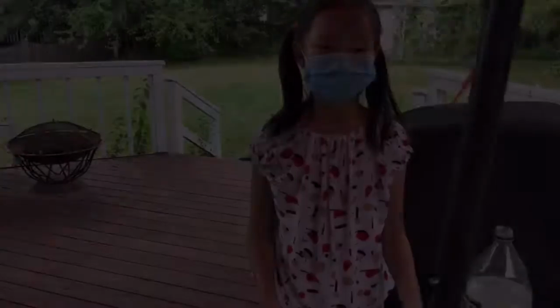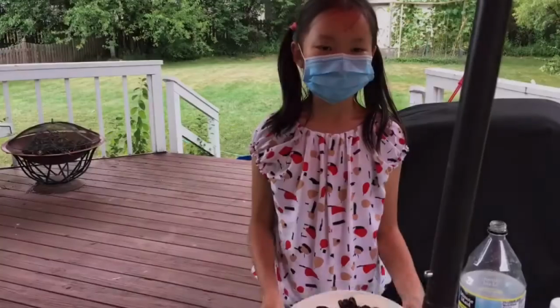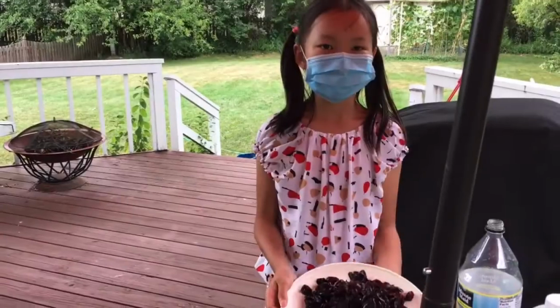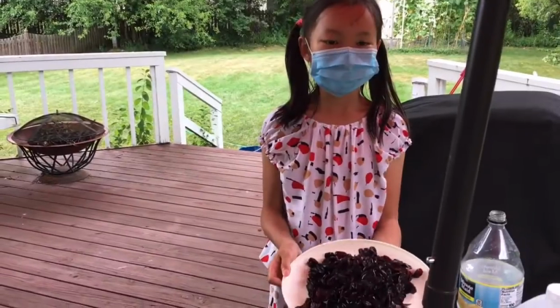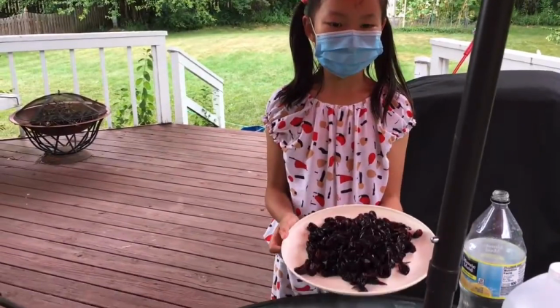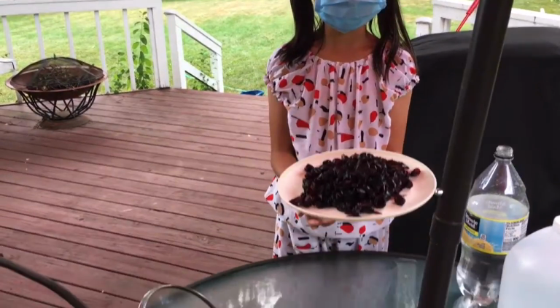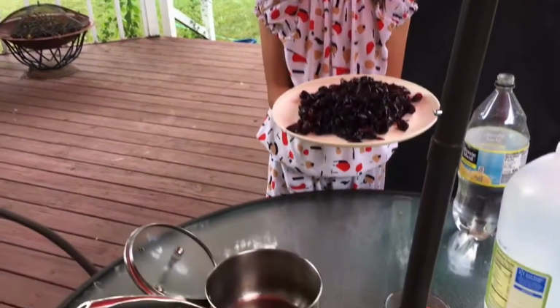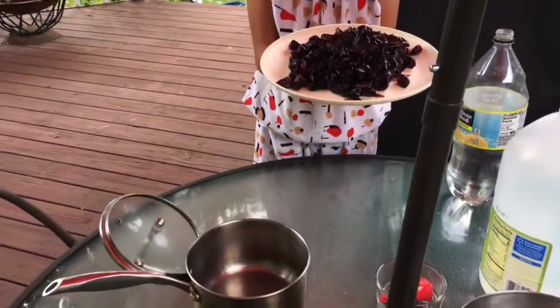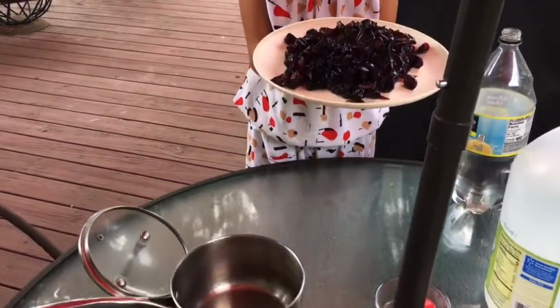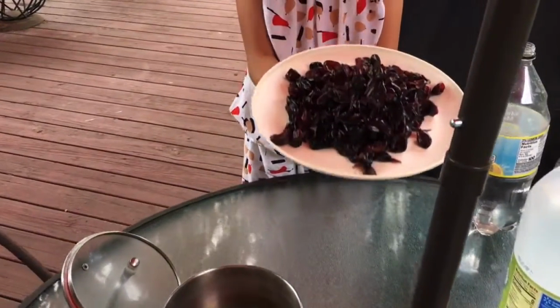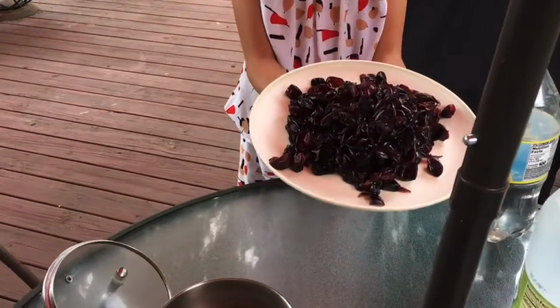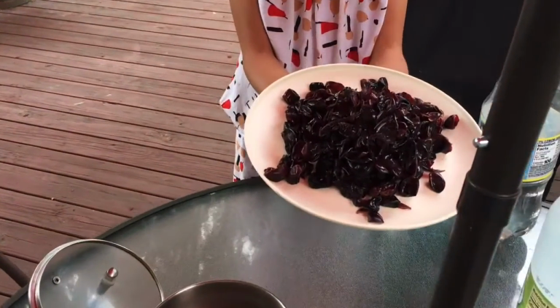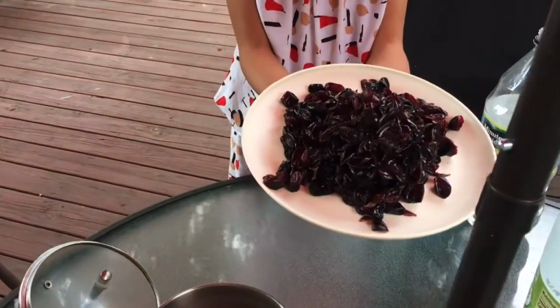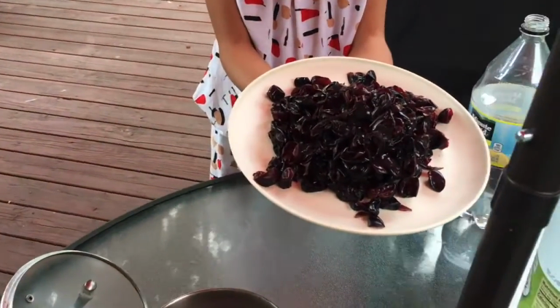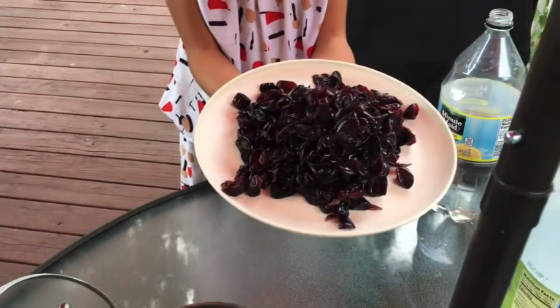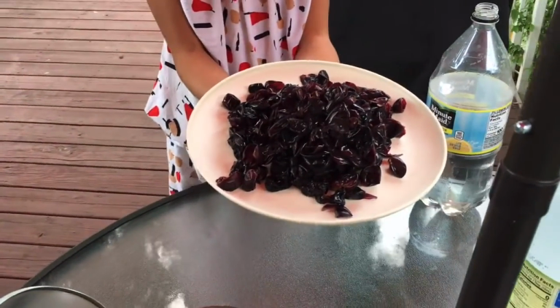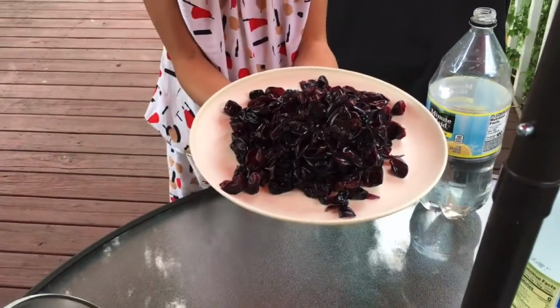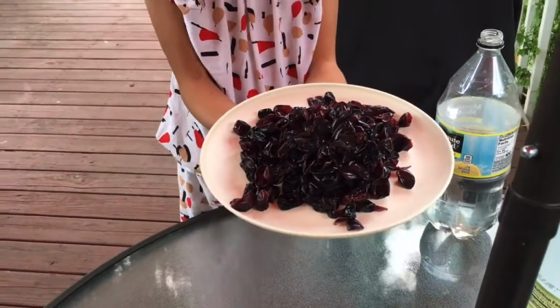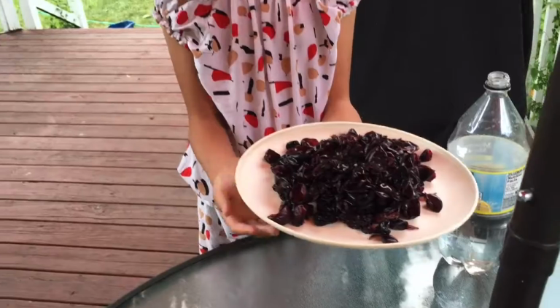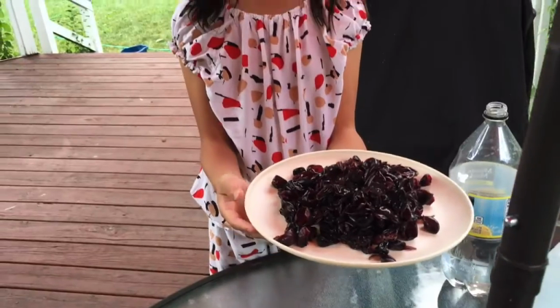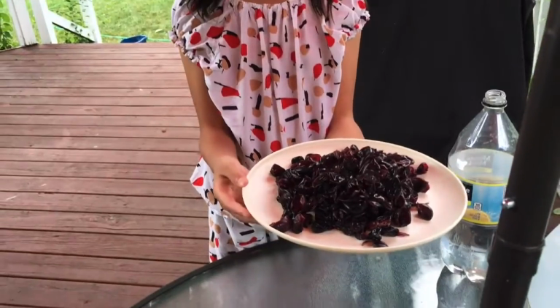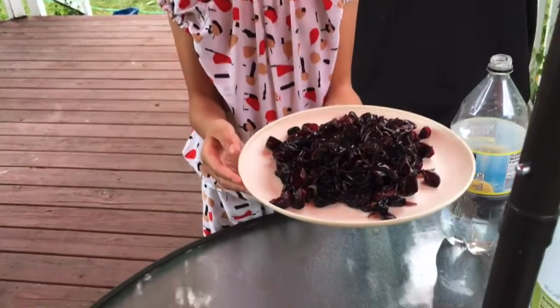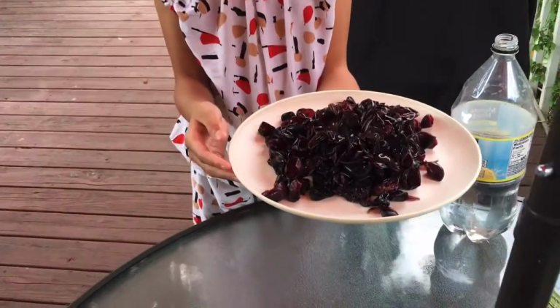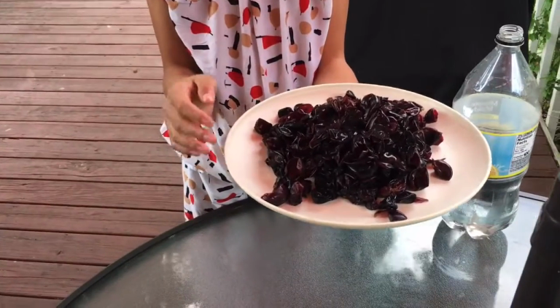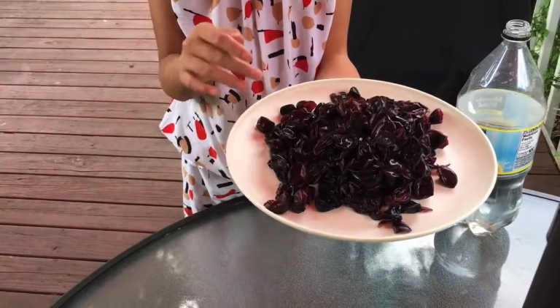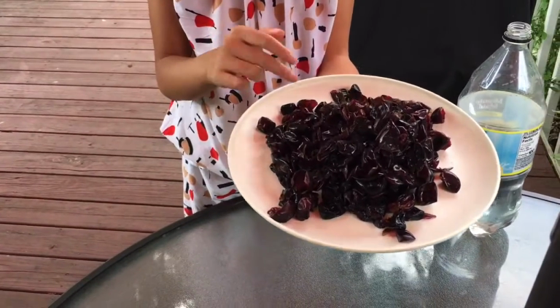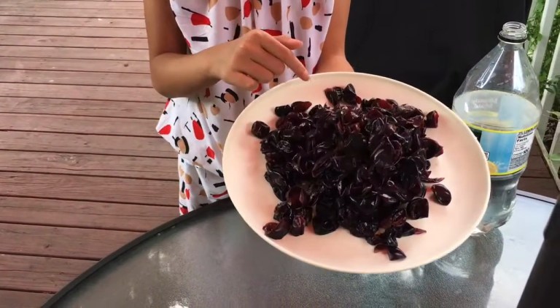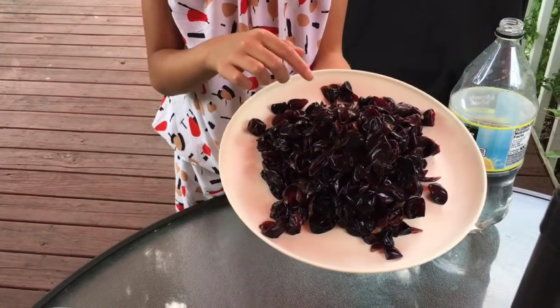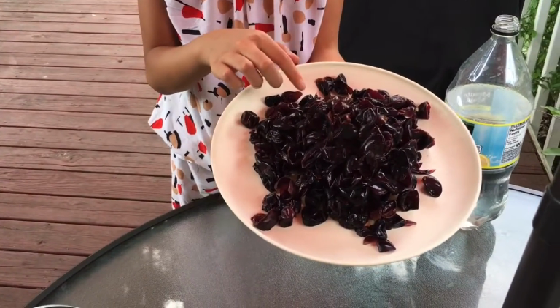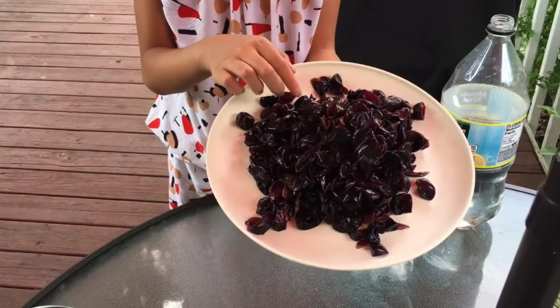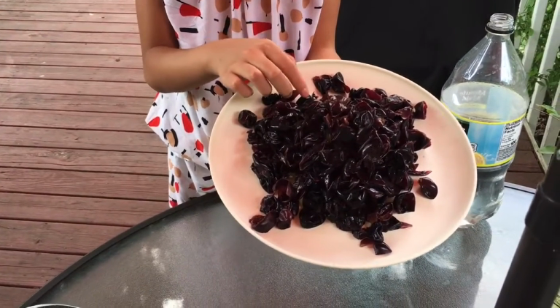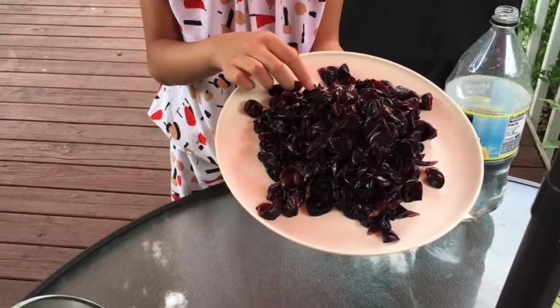Hi, today I'm going to dye some white fabric purple with purple dye made out of grape peels.